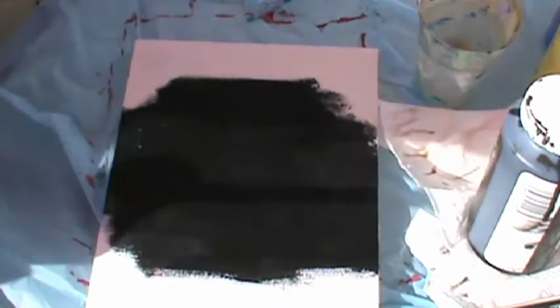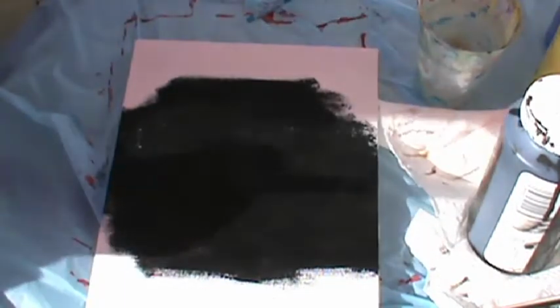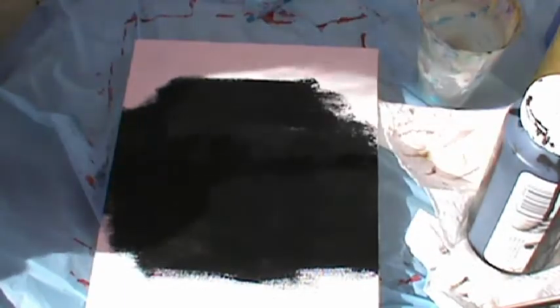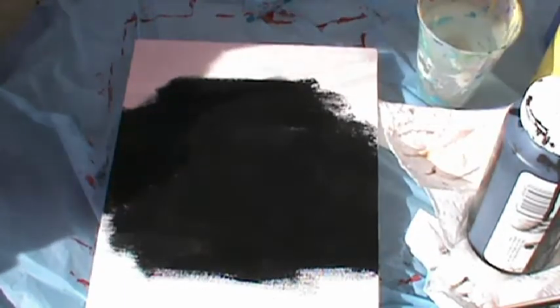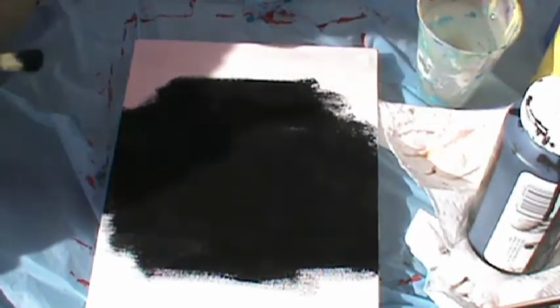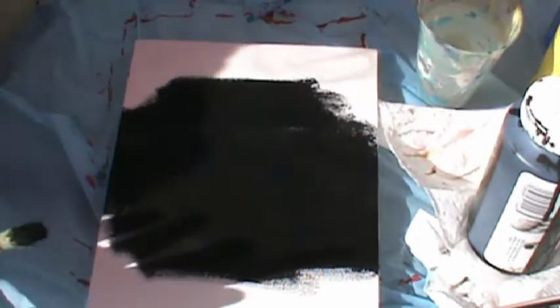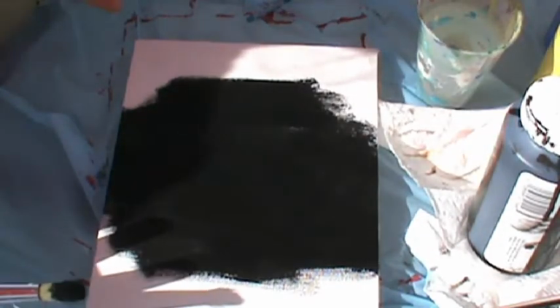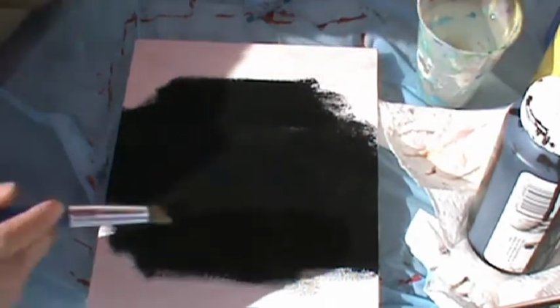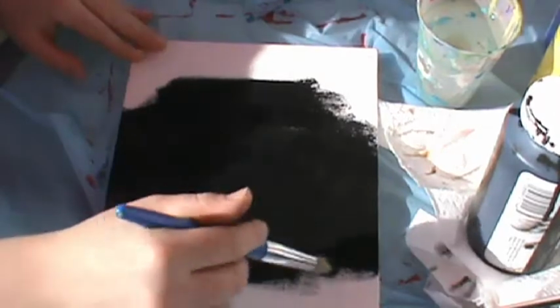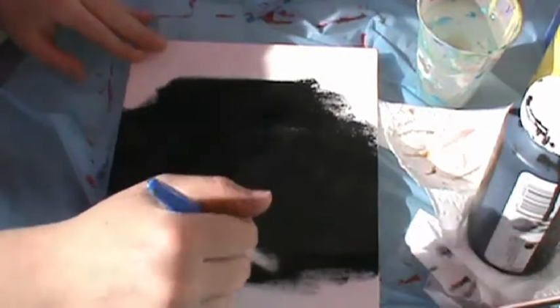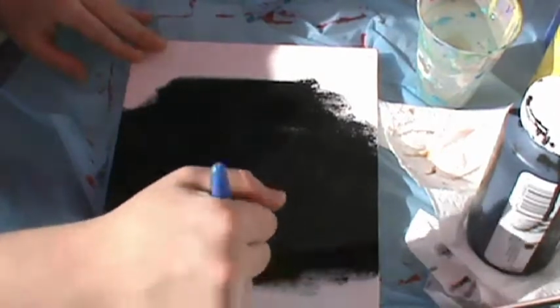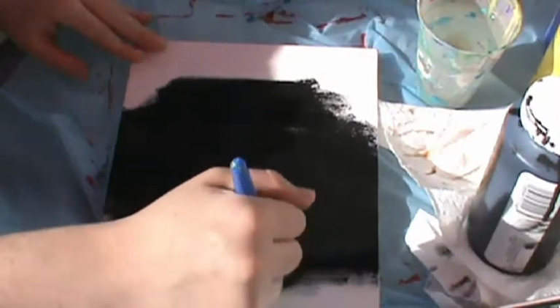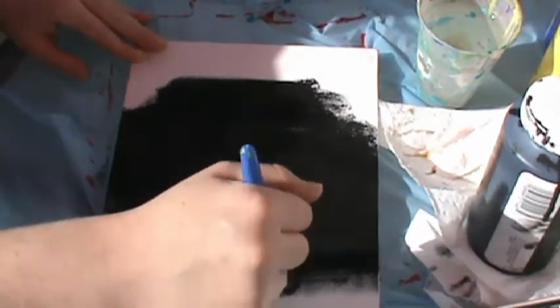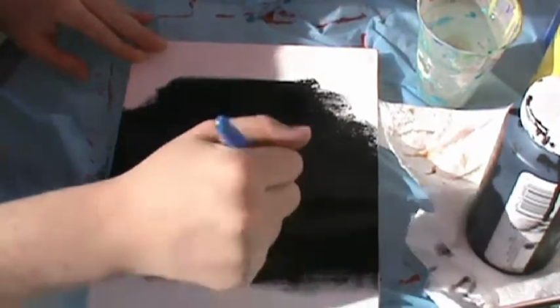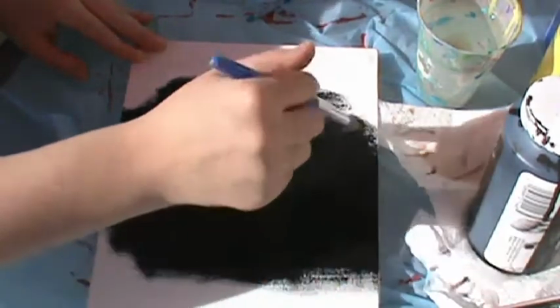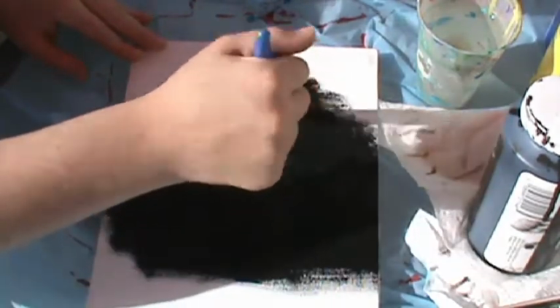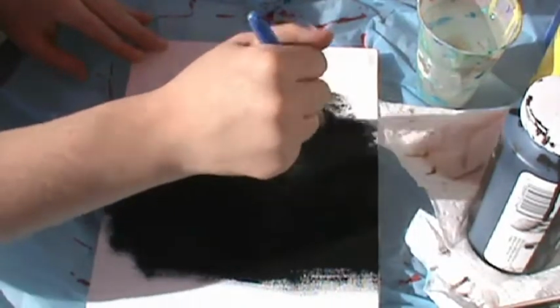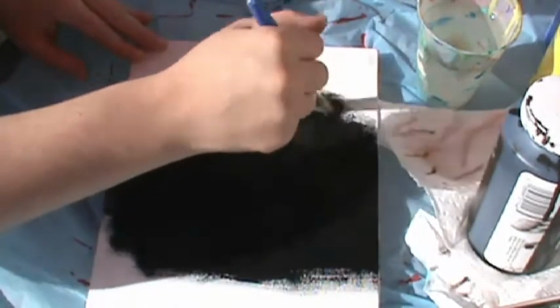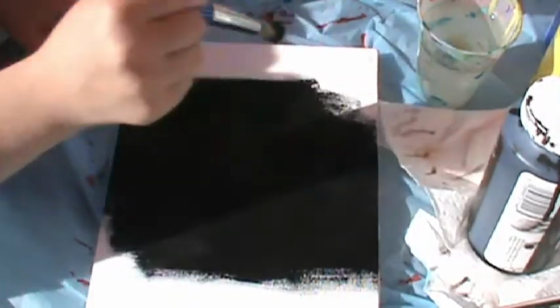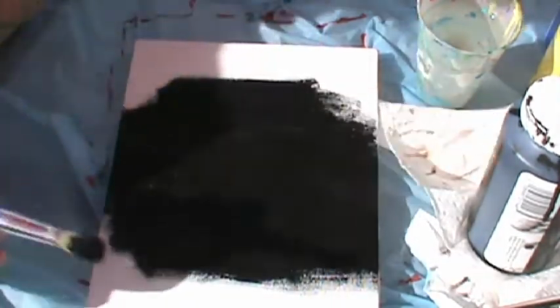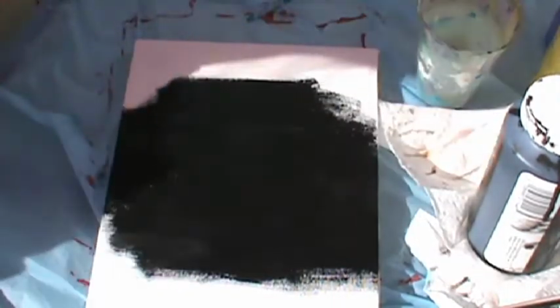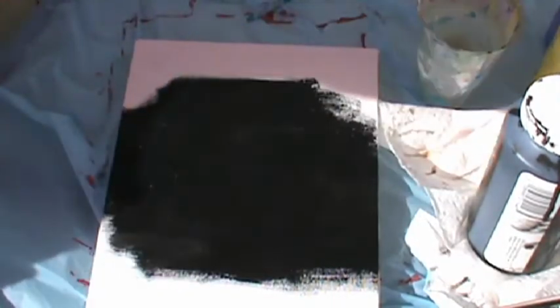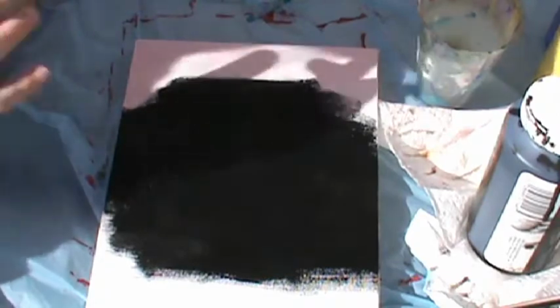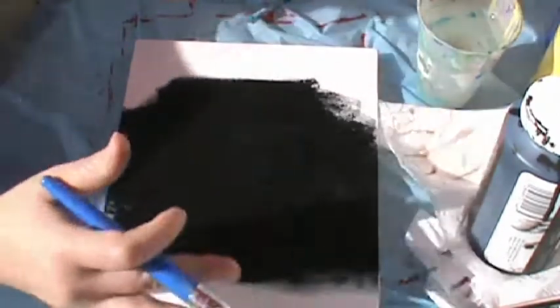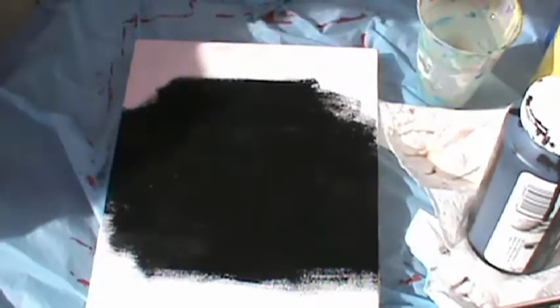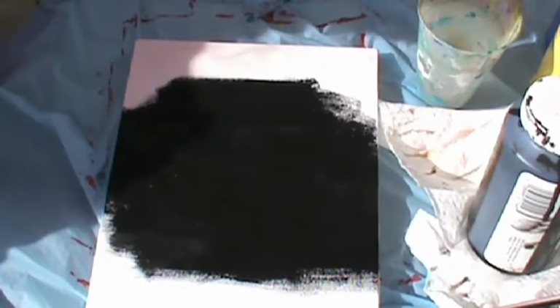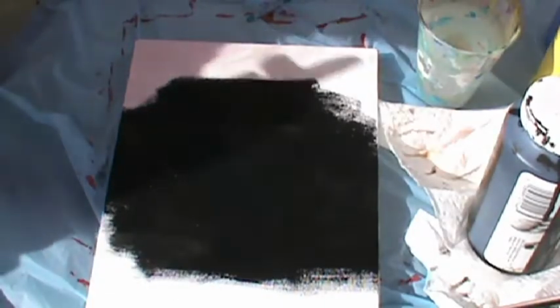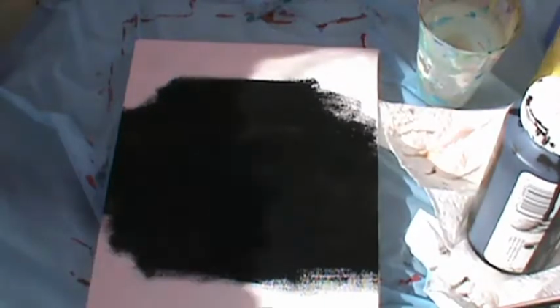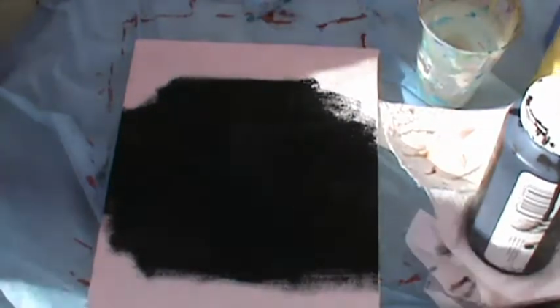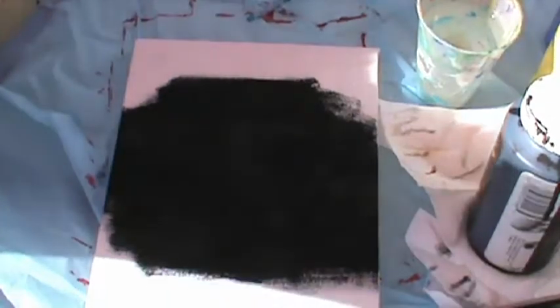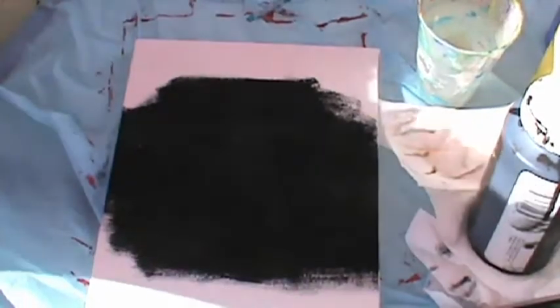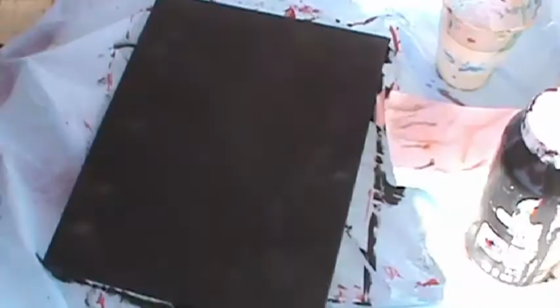Paint your background — the whole thing — black, let it dry, and we'll be back.